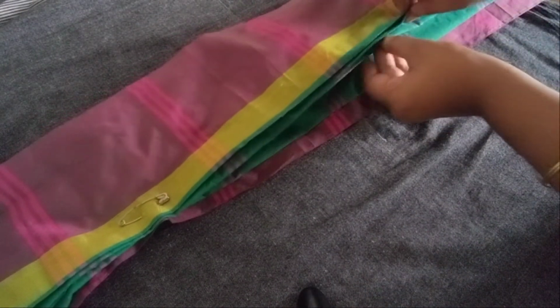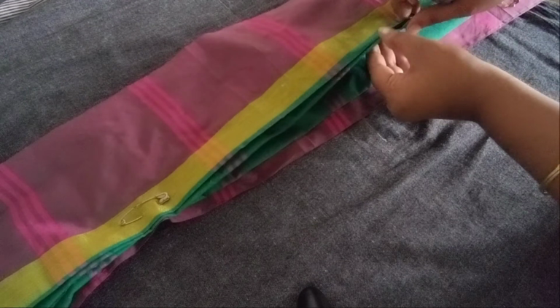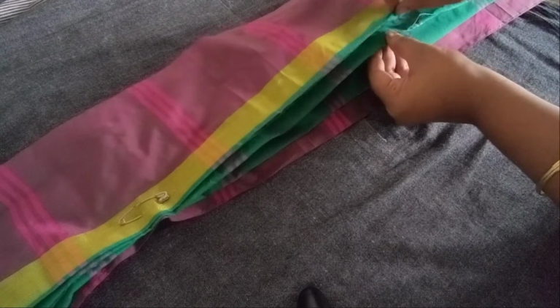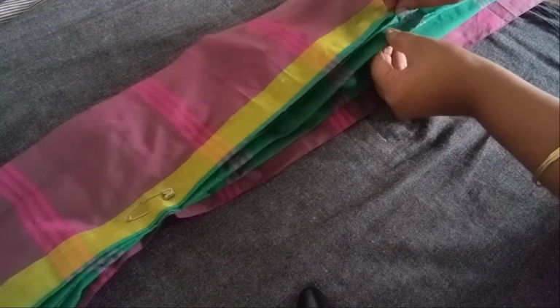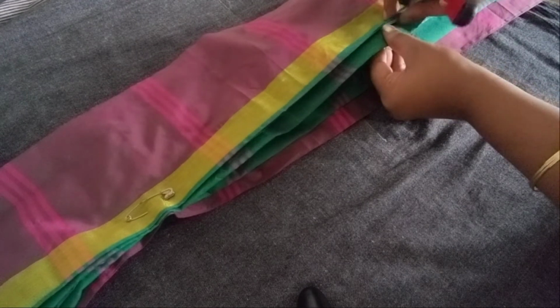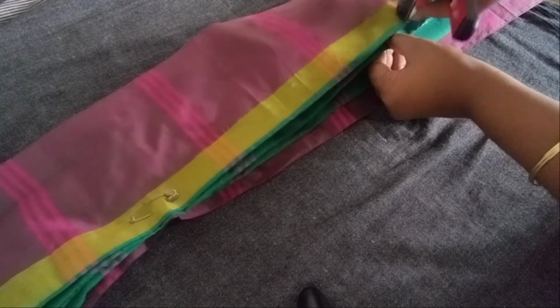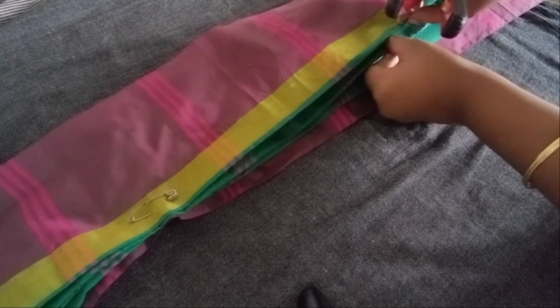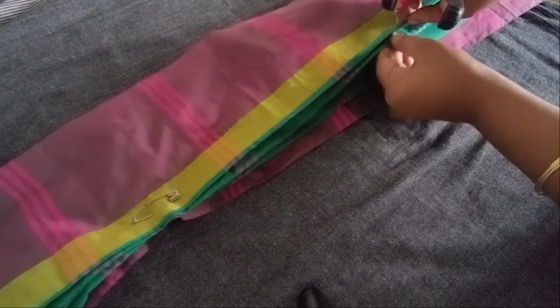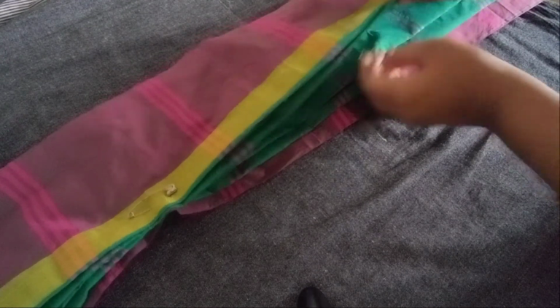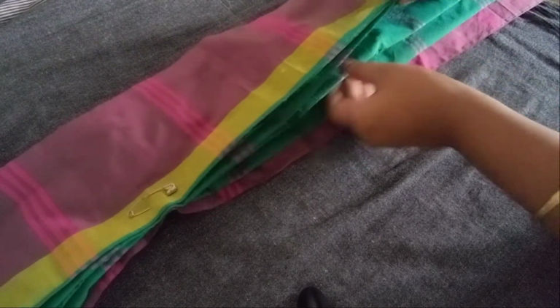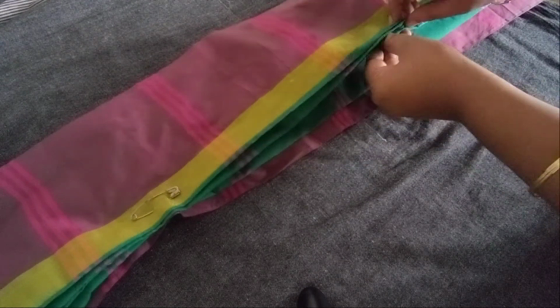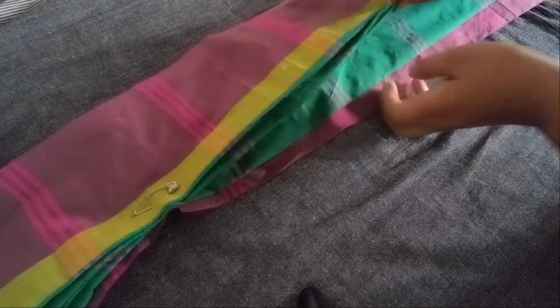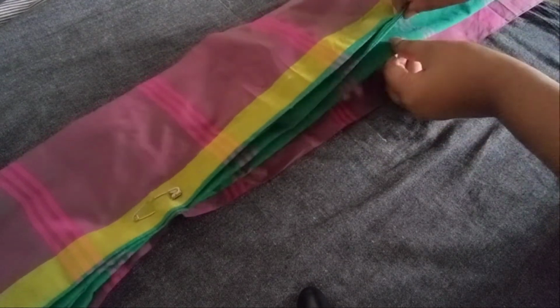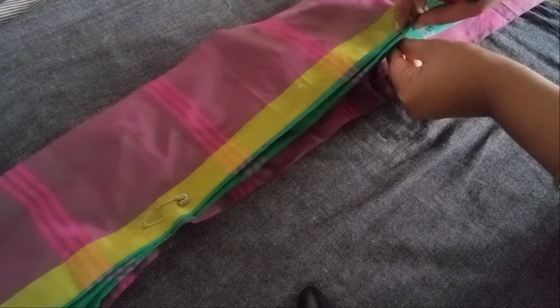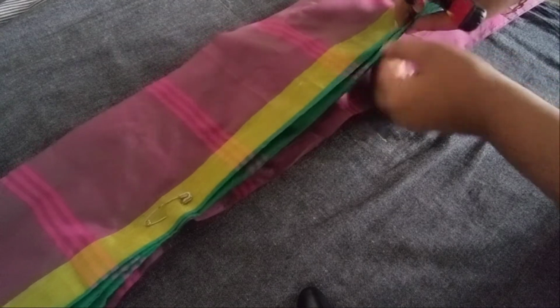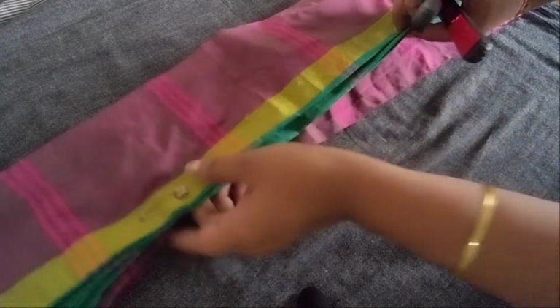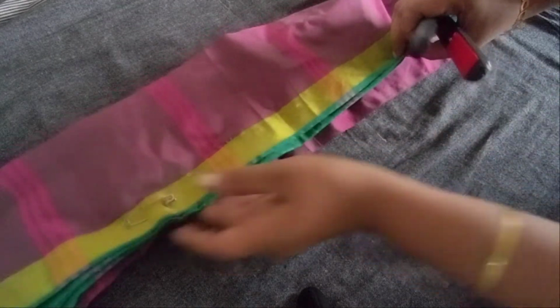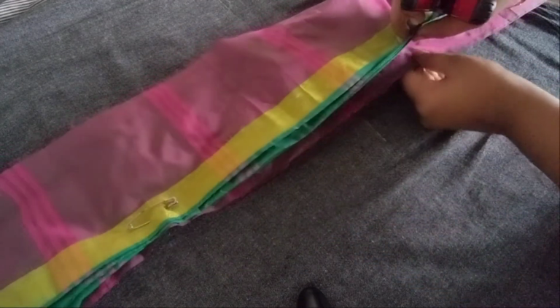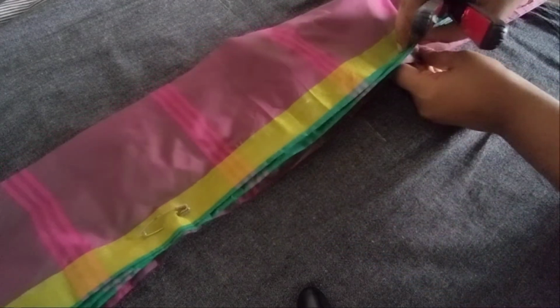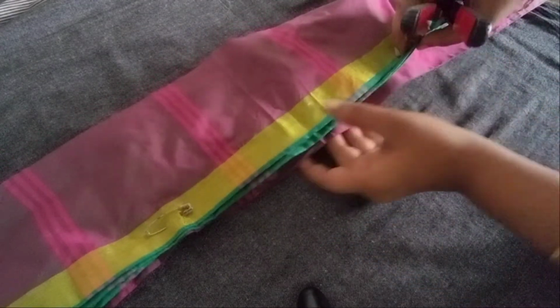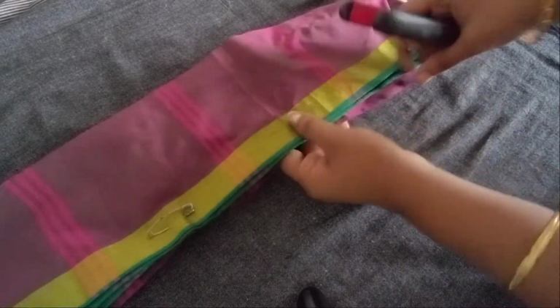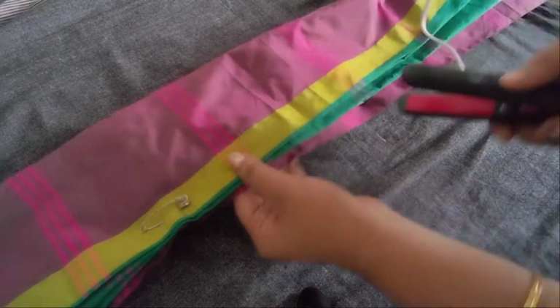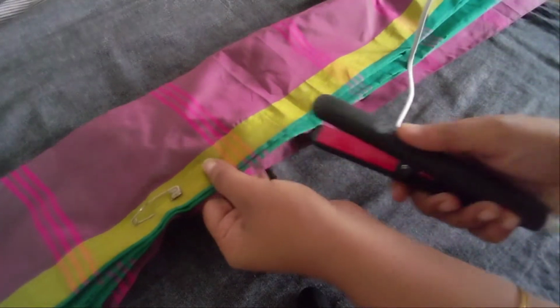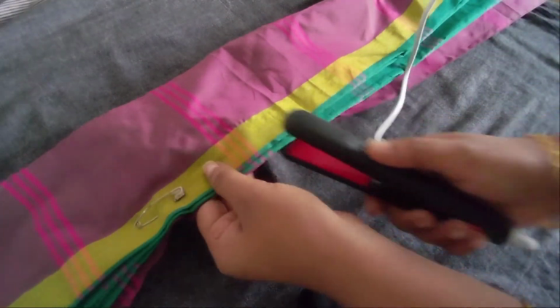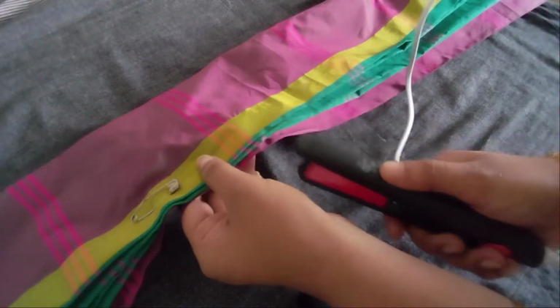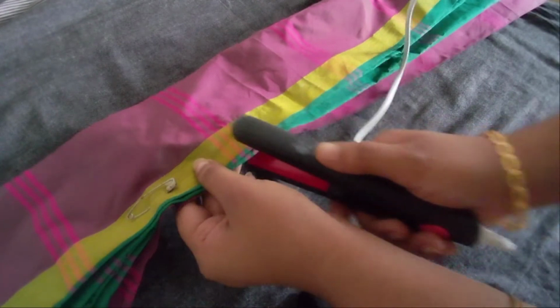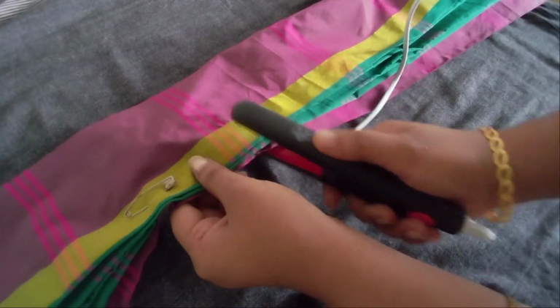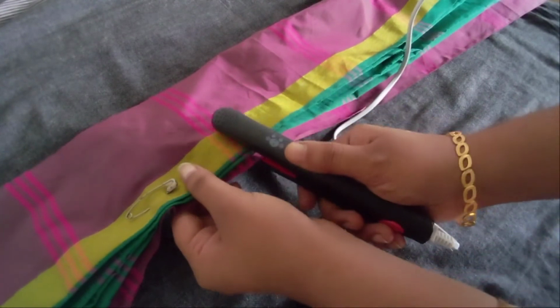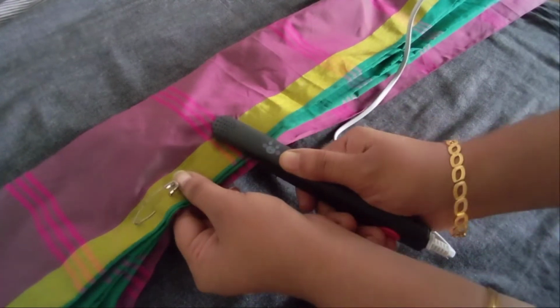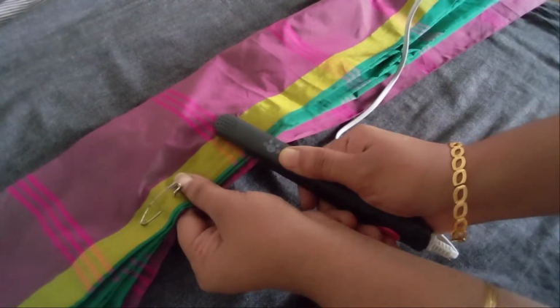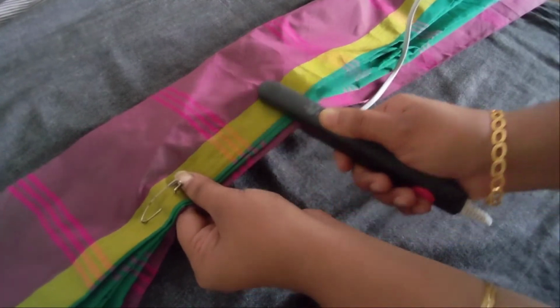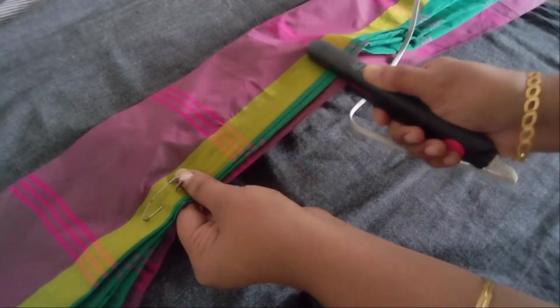This is how we put the iron on the top. Then we put it on the top.